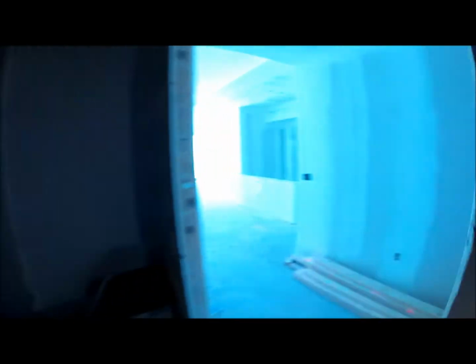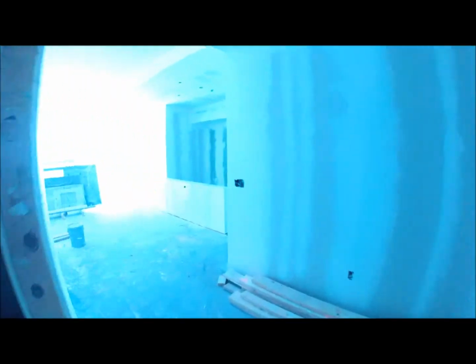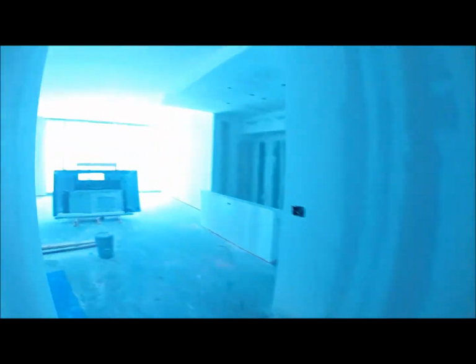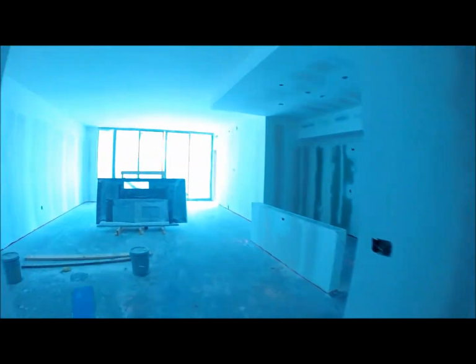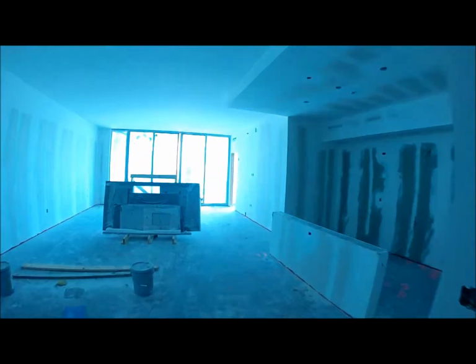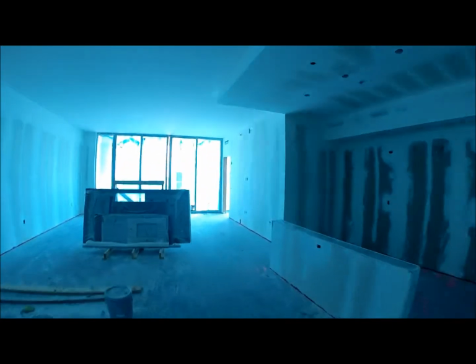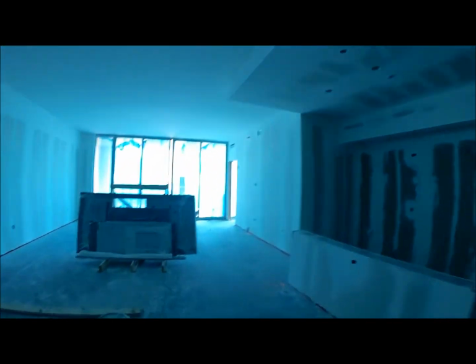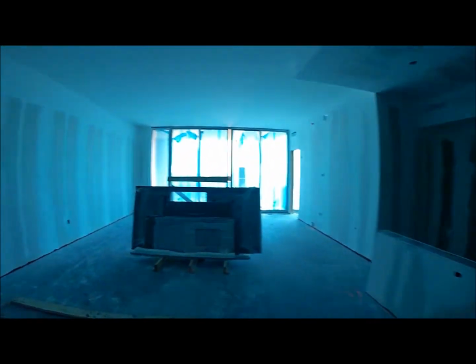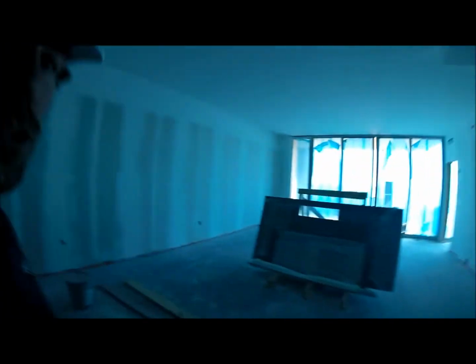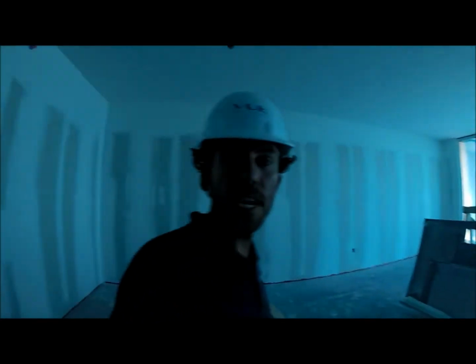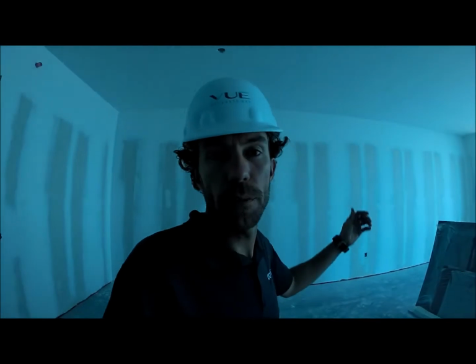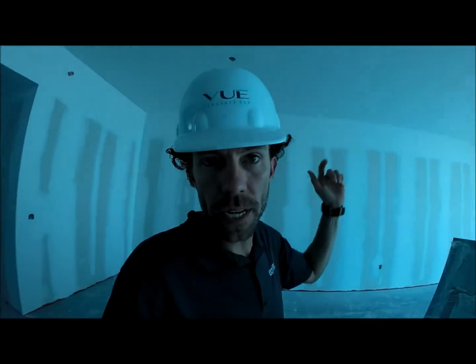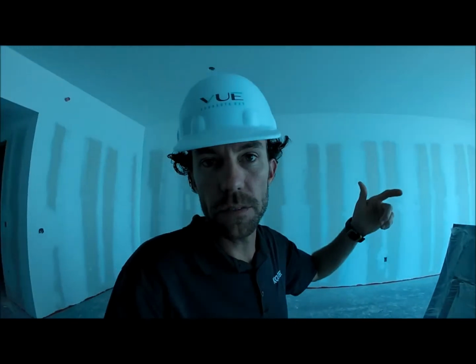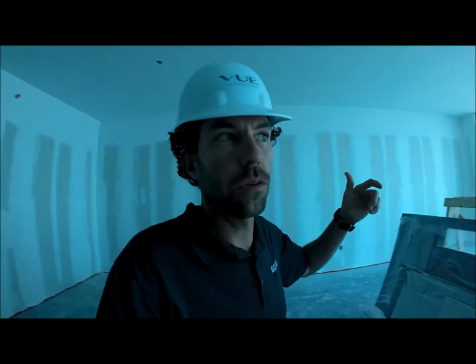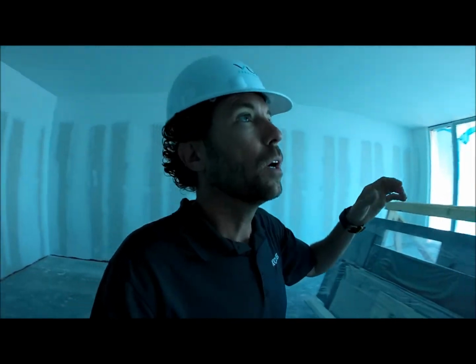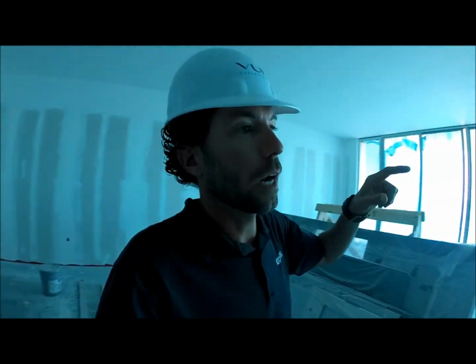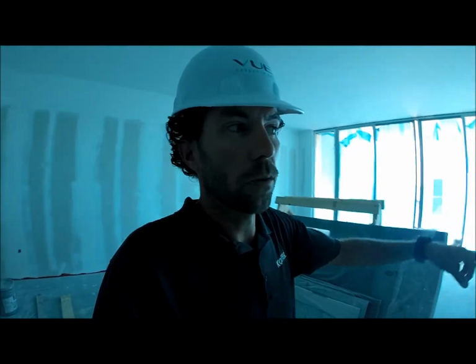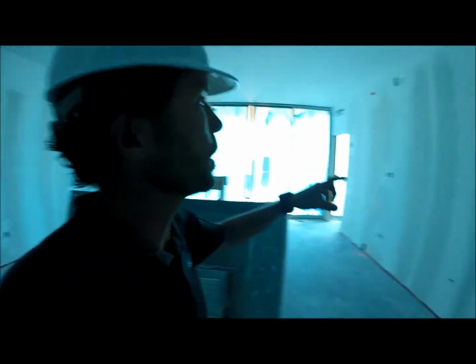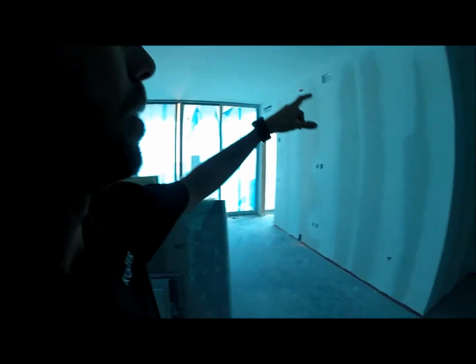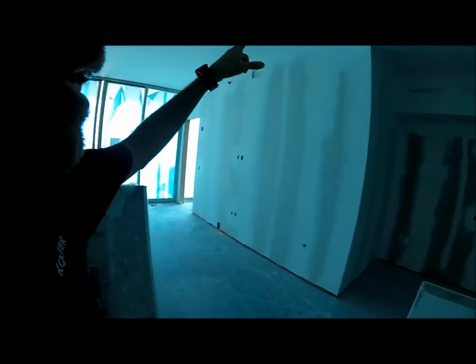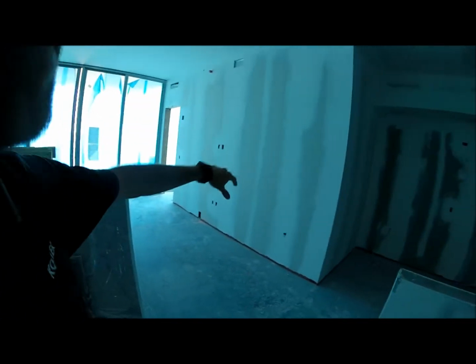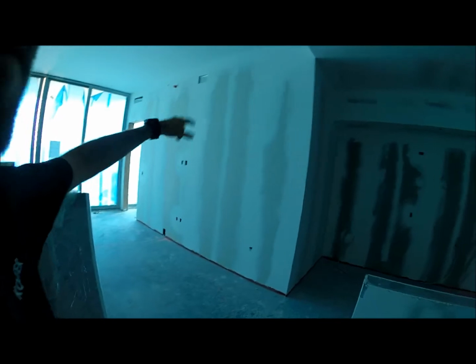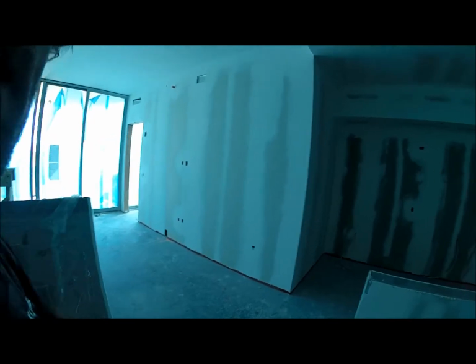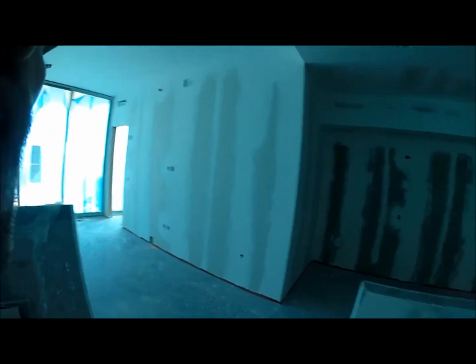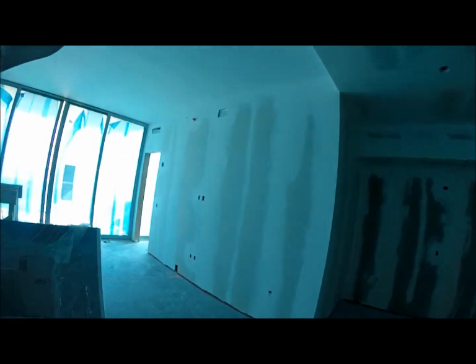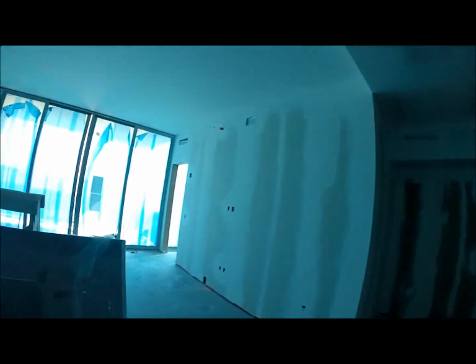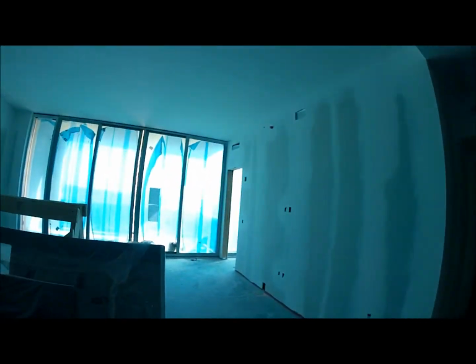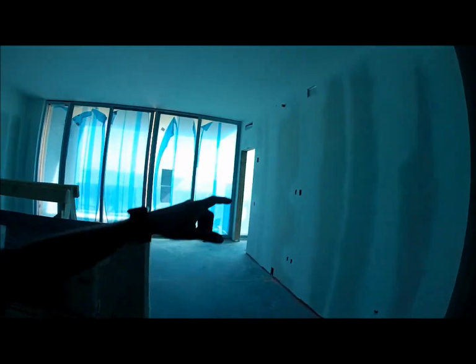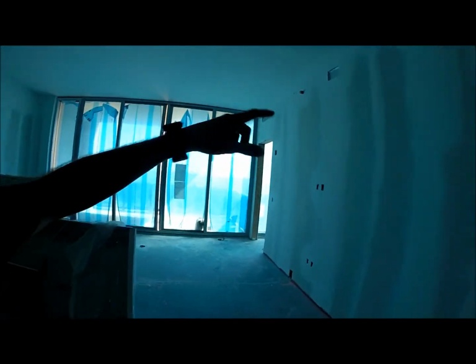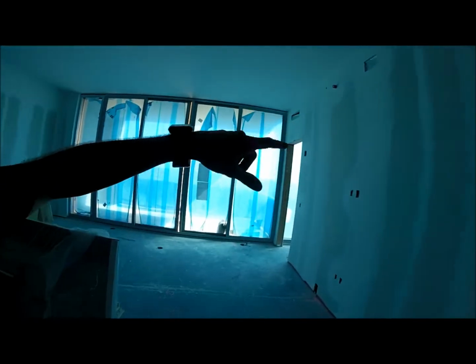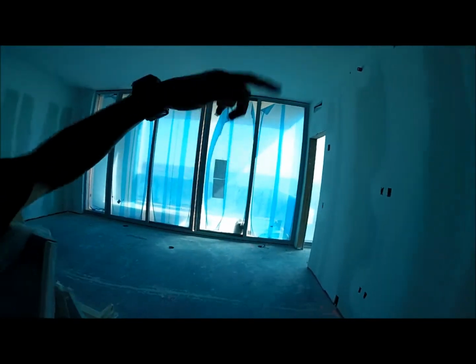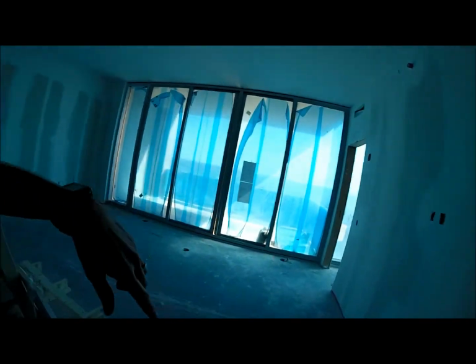Okay, here we are at unit 1701 — just two floors down from the 19th level. We've got drywall that's been taped and mudded. They will begin to punch it out to their initial pre-punch.